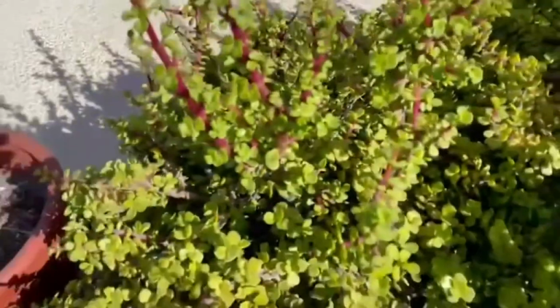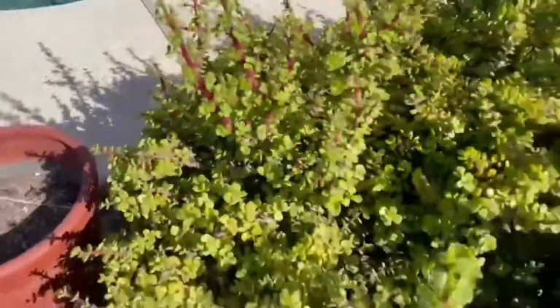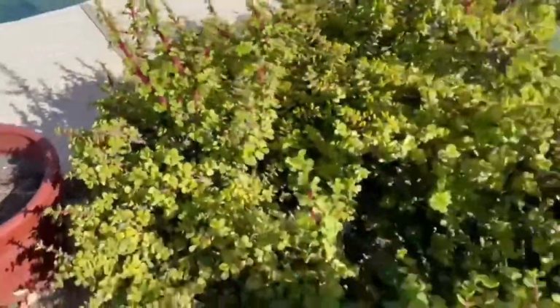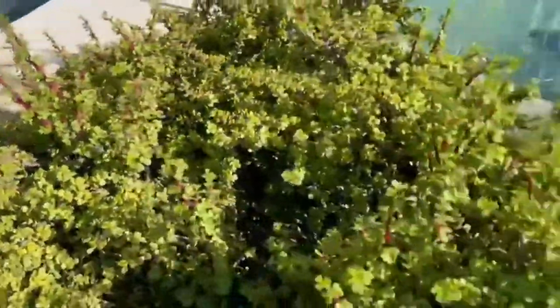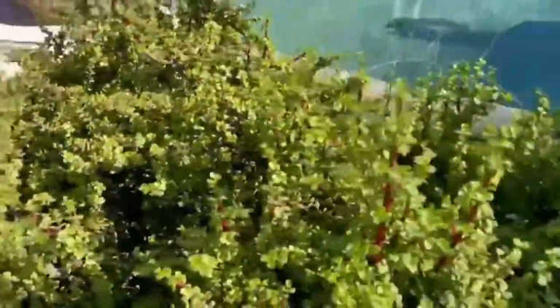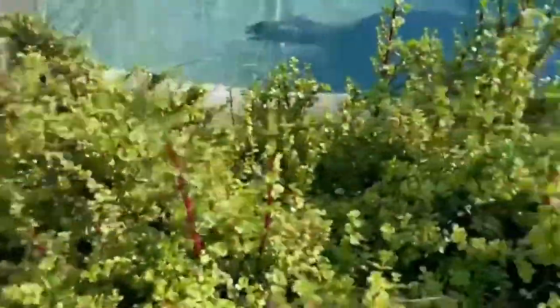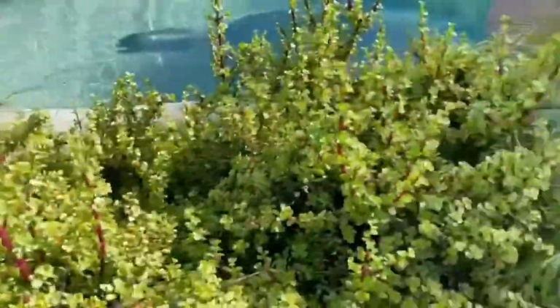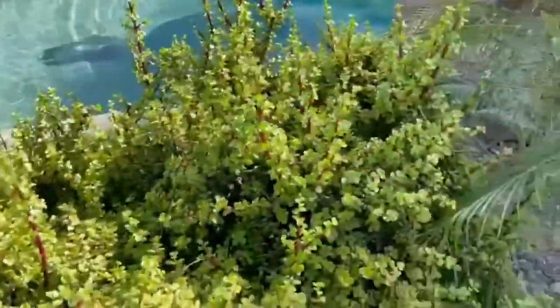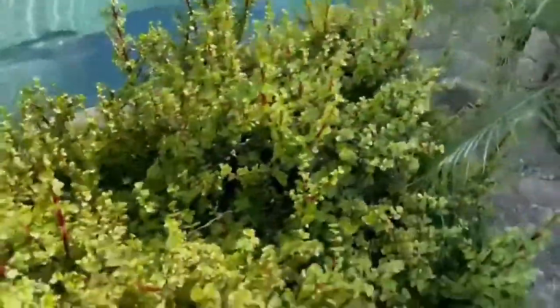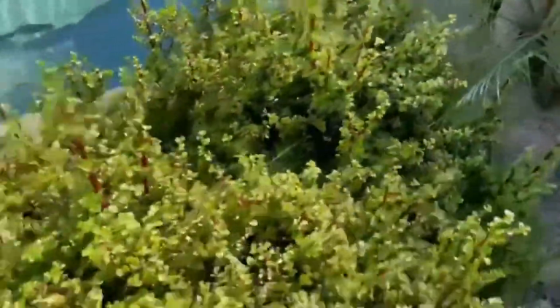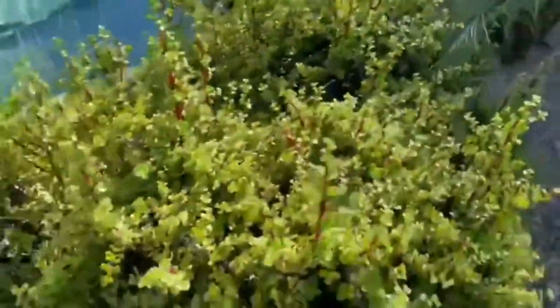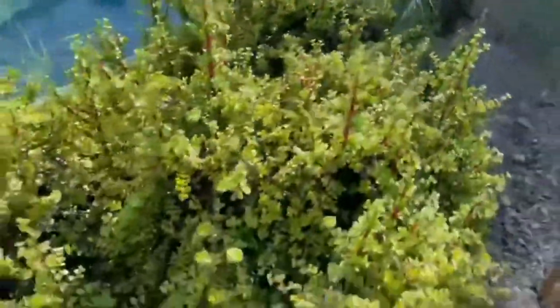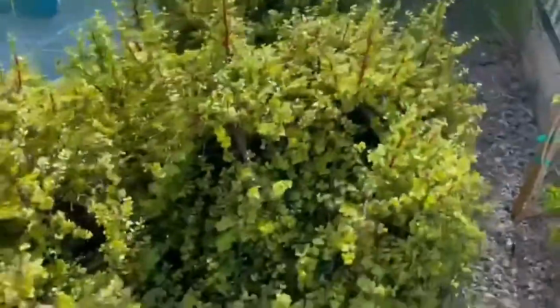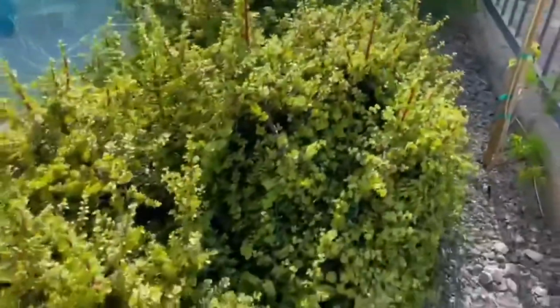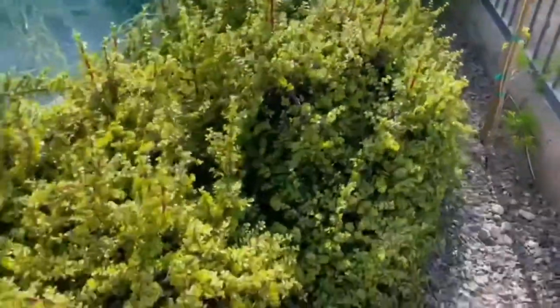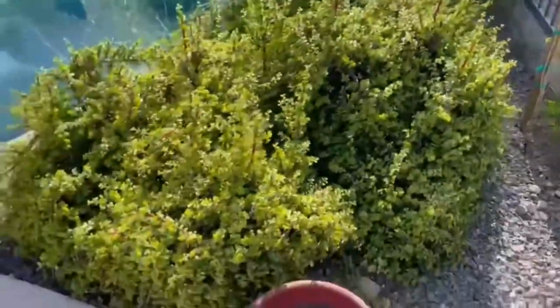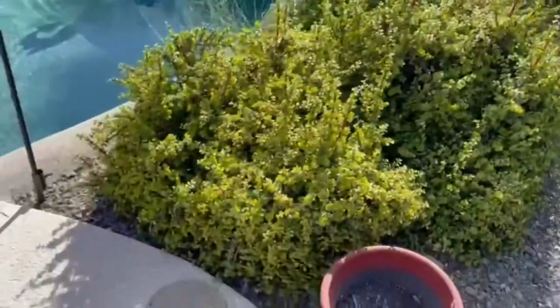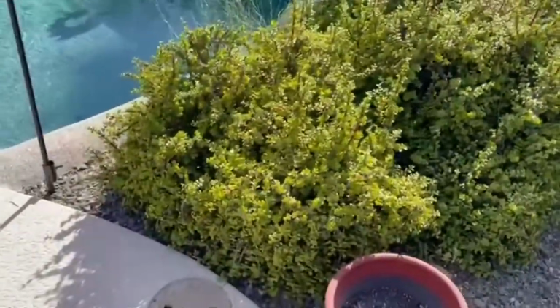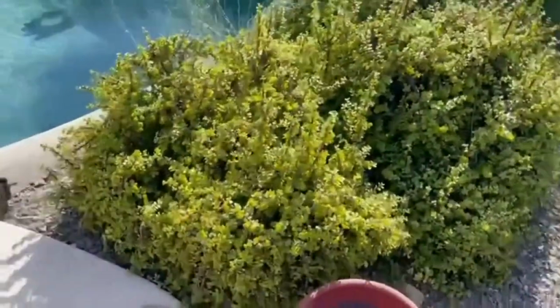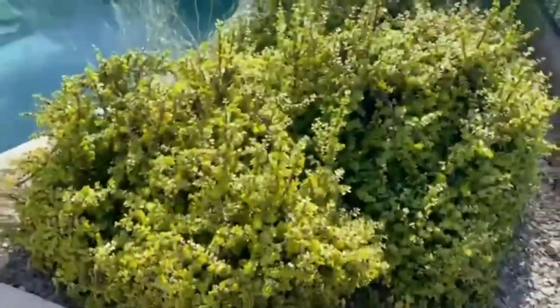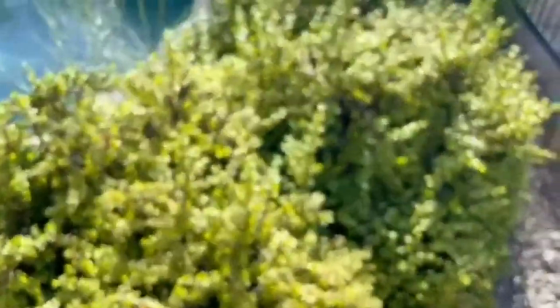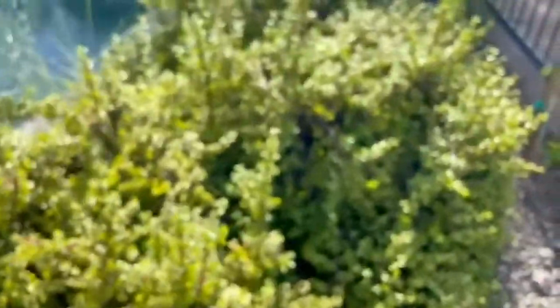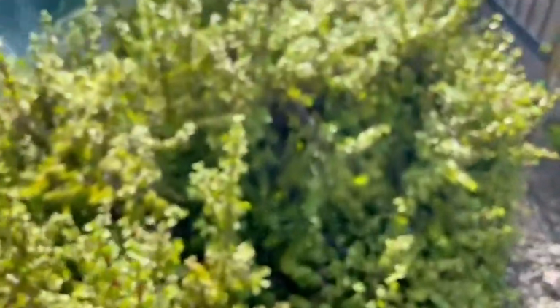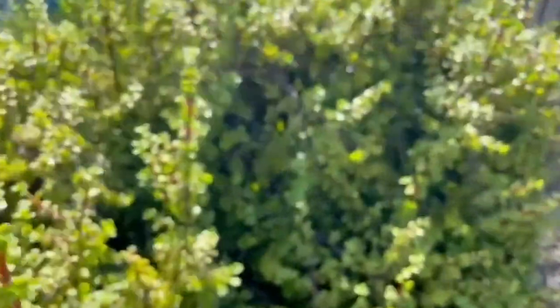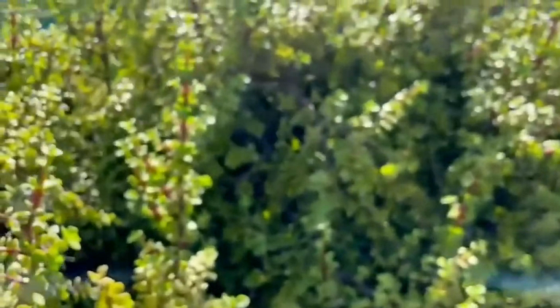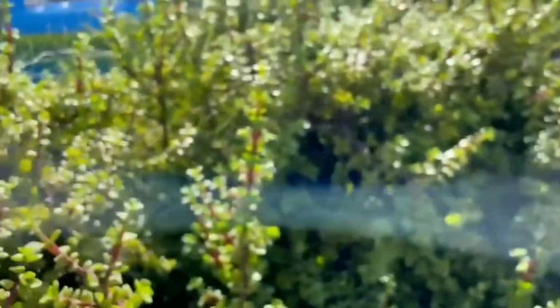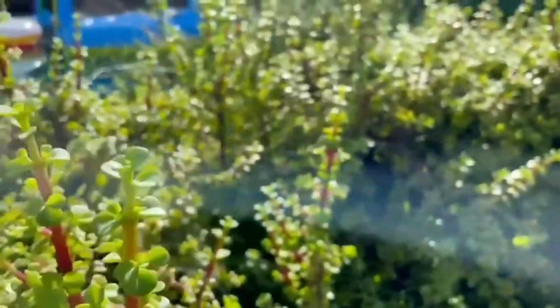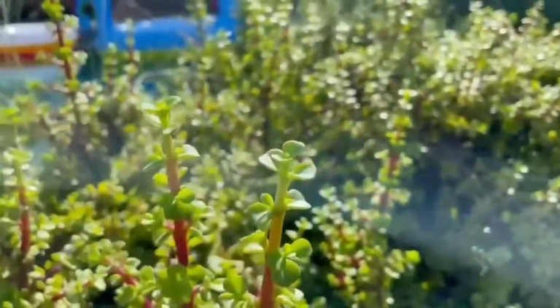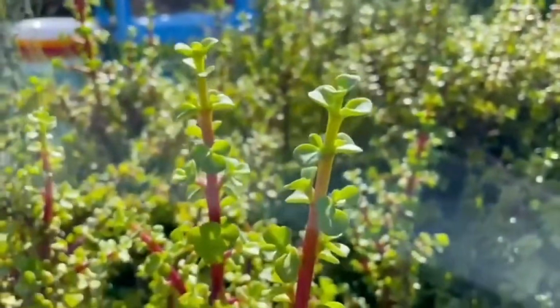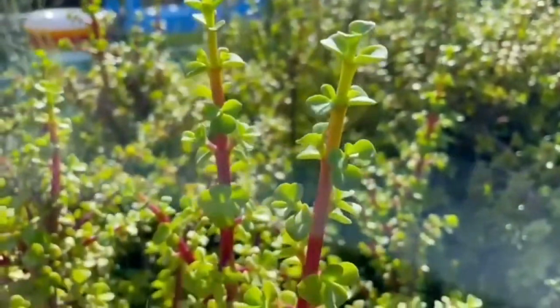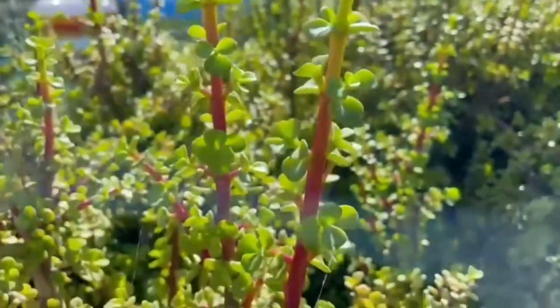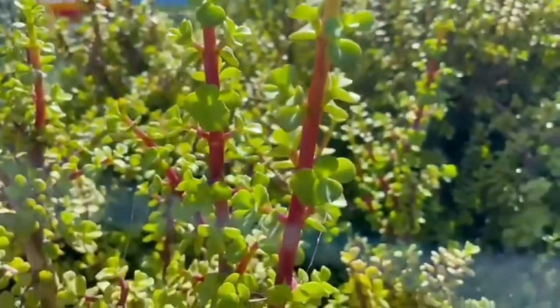They do grow in full sun and in partial shade. They're very drought tolerant and very frost tolerant — though they aren't 100% frost tolerant. They are evergreen, but they will take damage from frost in the winter if it gets really, really cold.